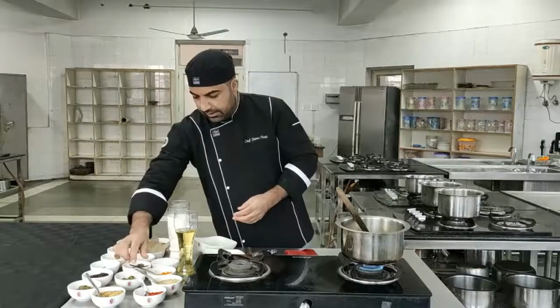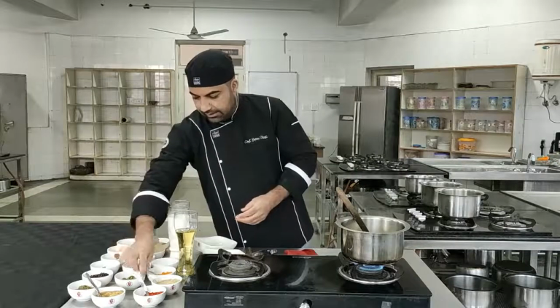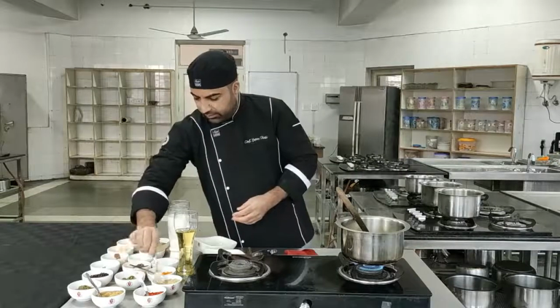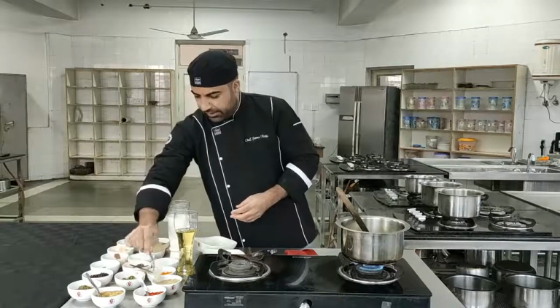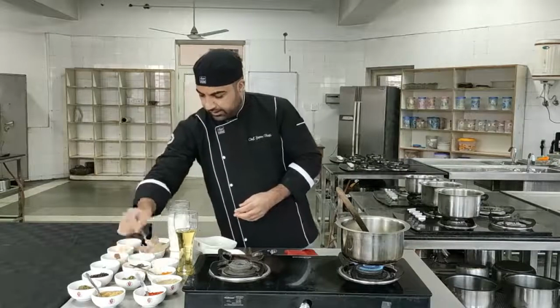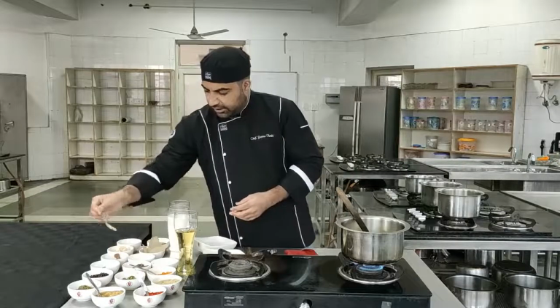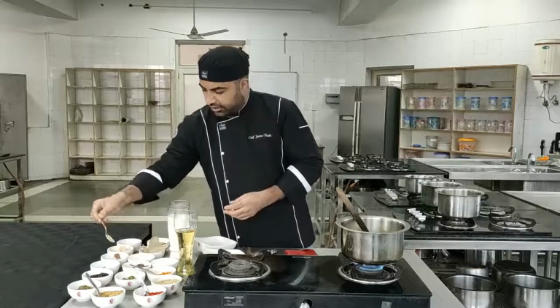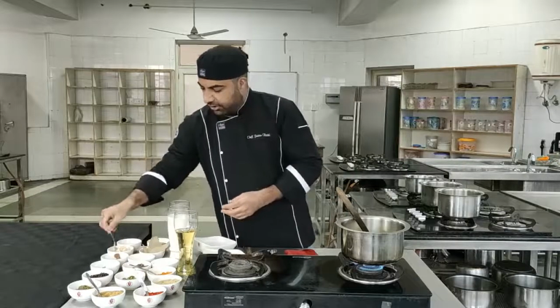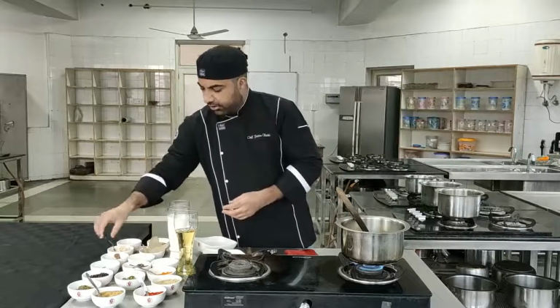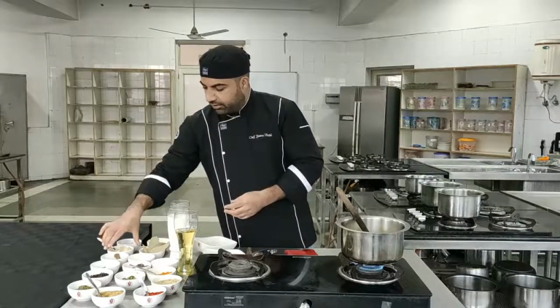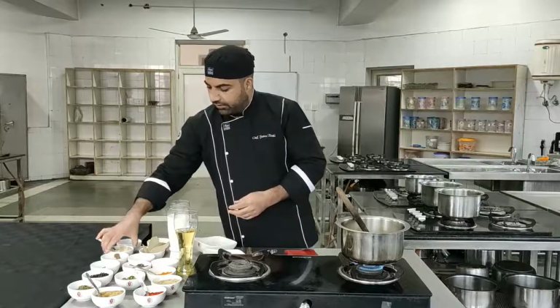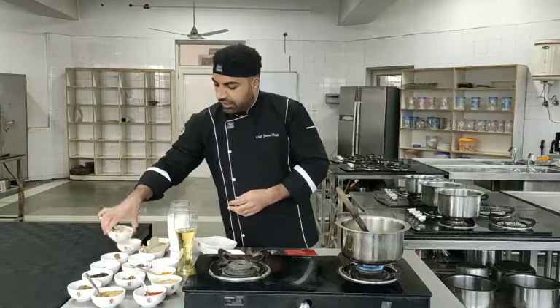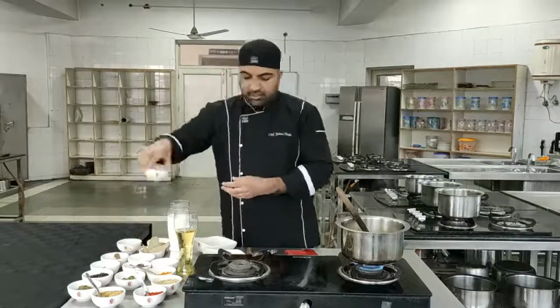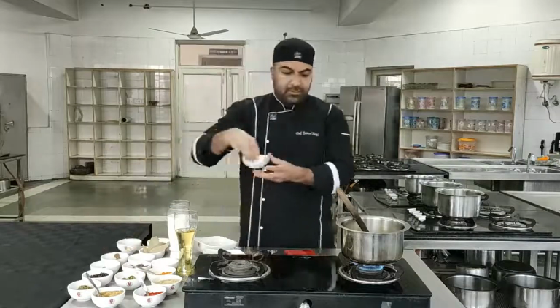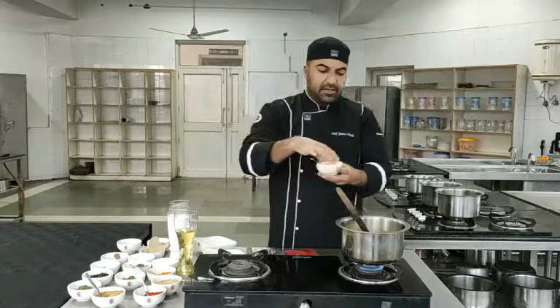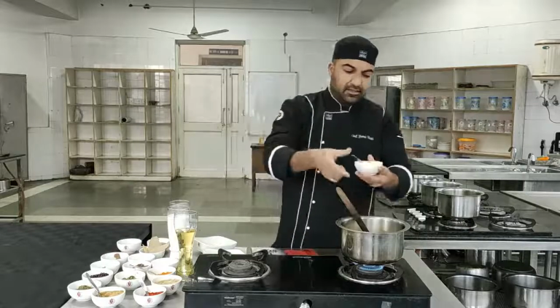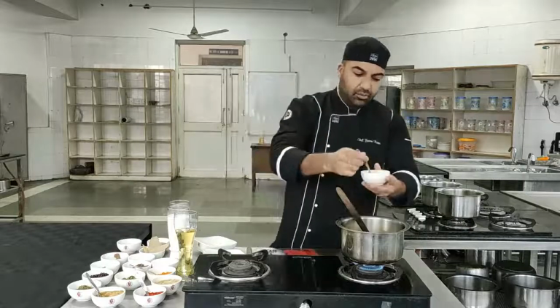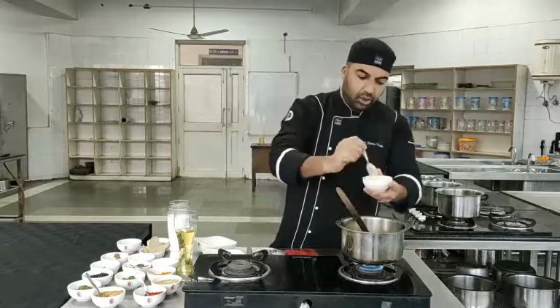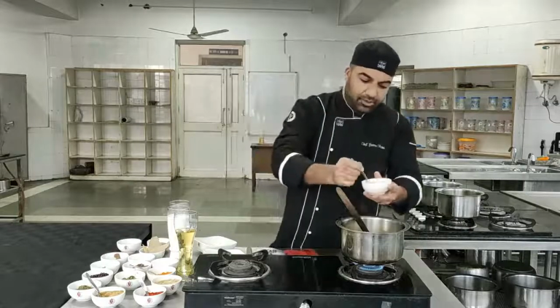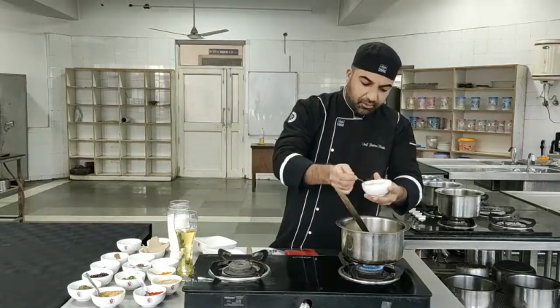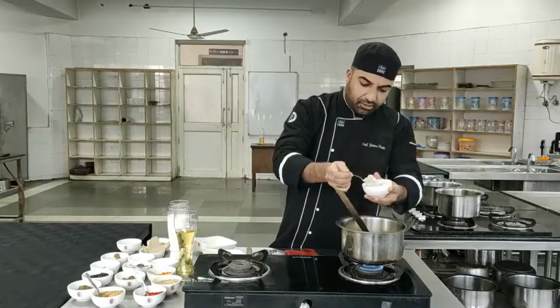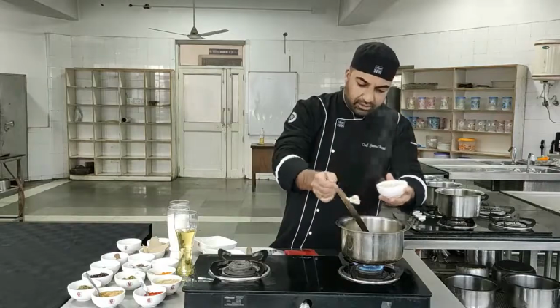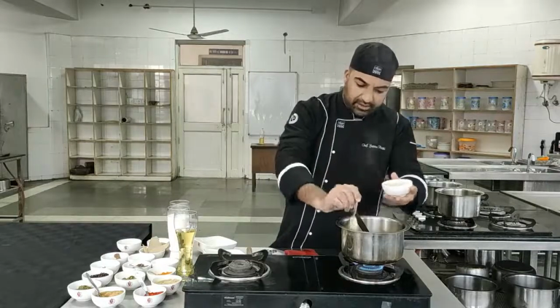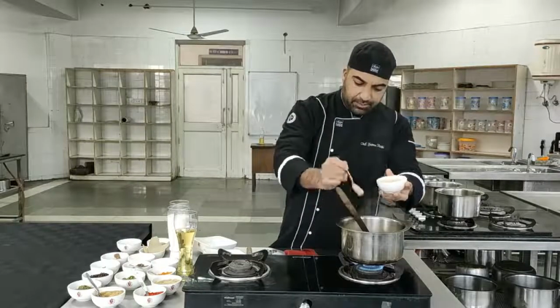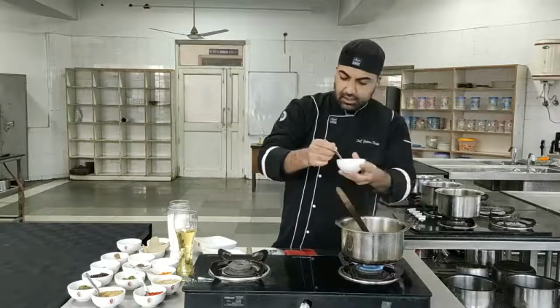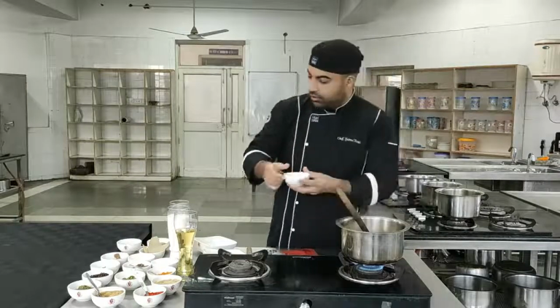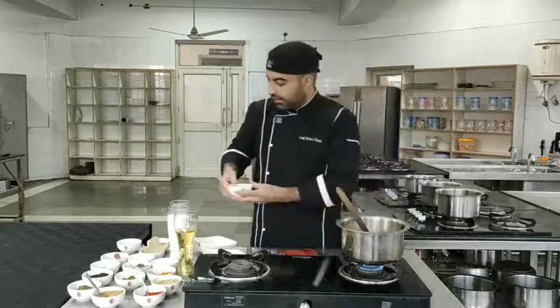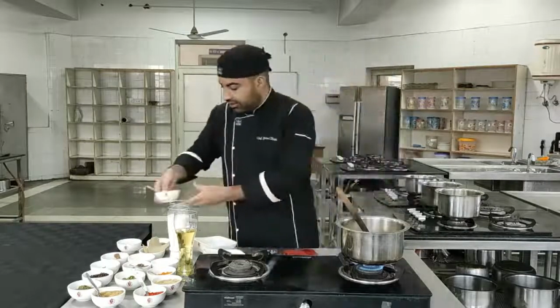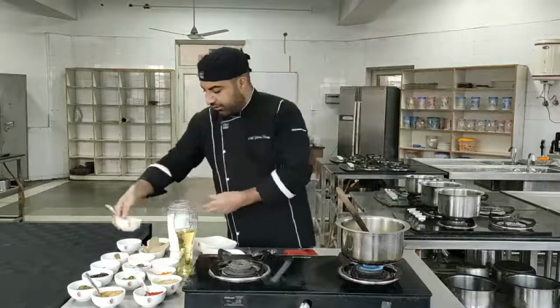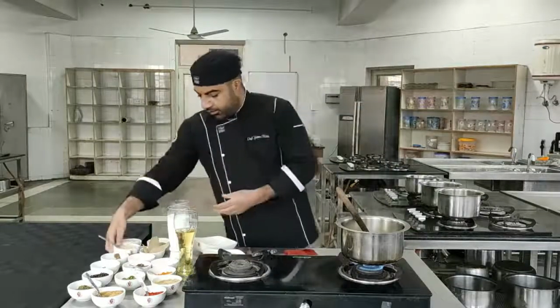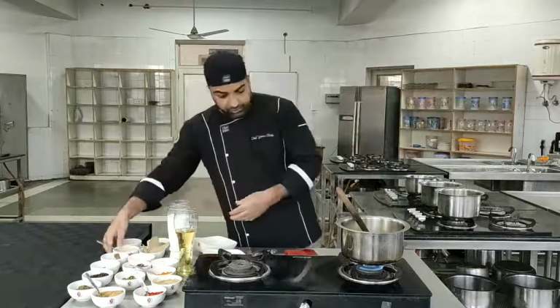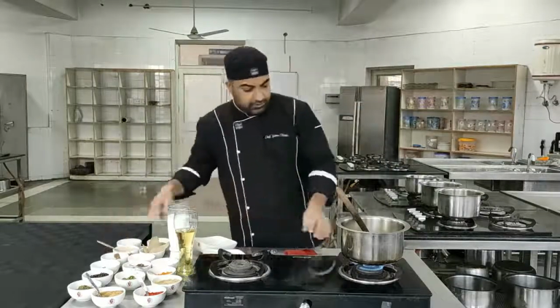Now we'll be adding ginger powder into it. Kashmiri Pandits use a lot of ginger powder in their recipes, so we are adding ginger powder into it.